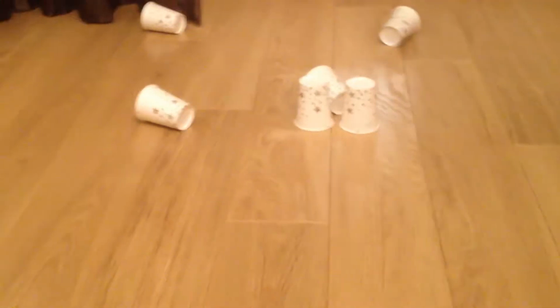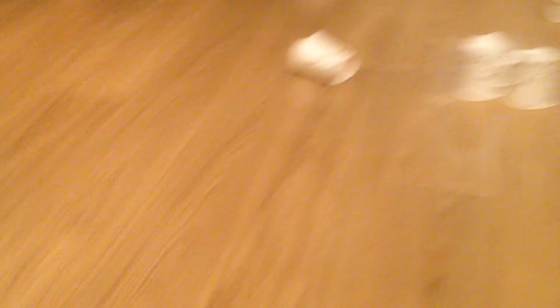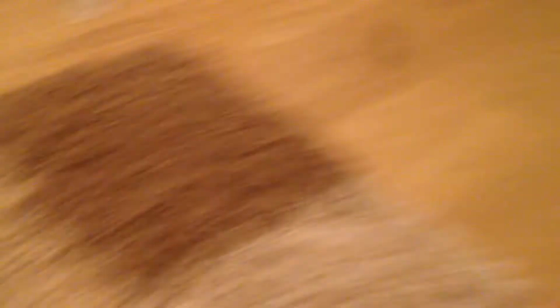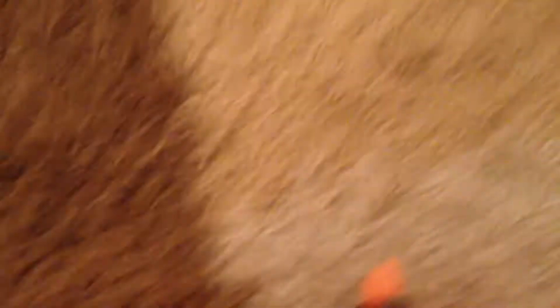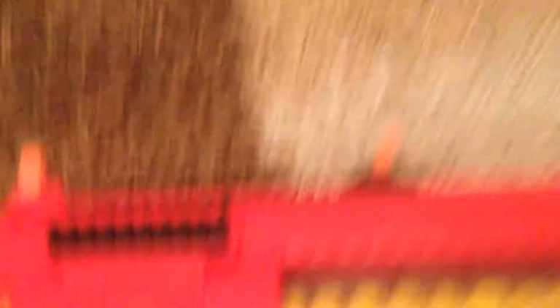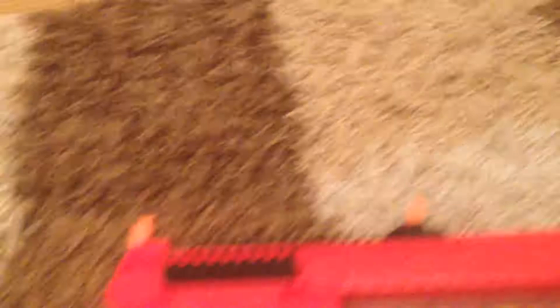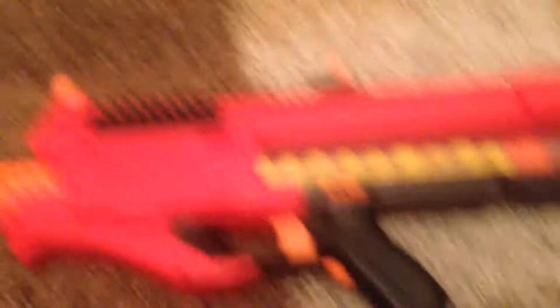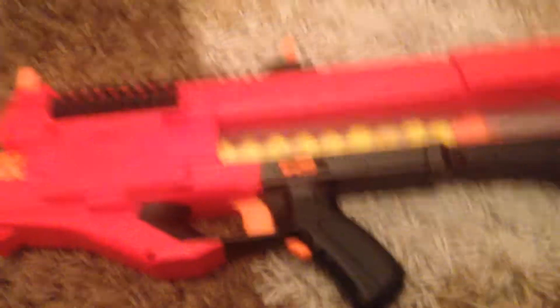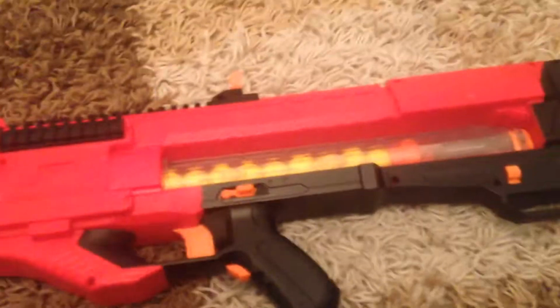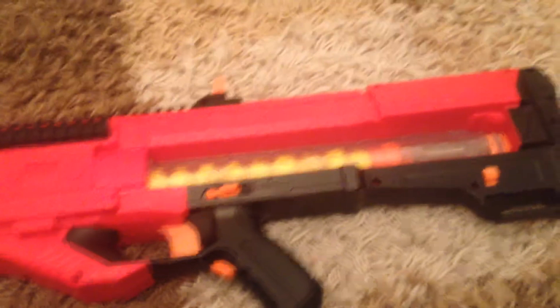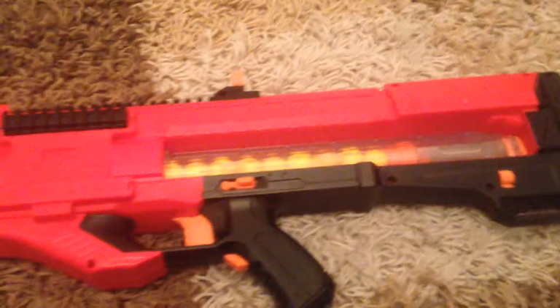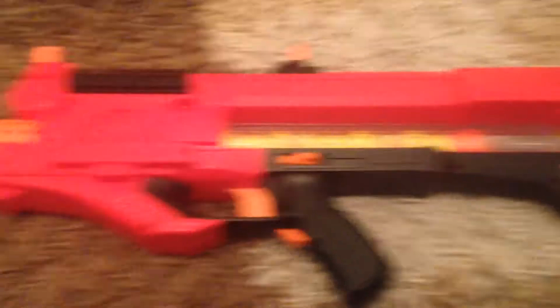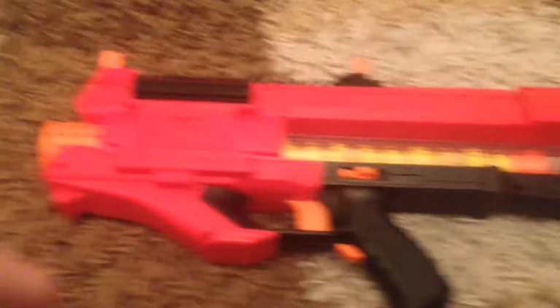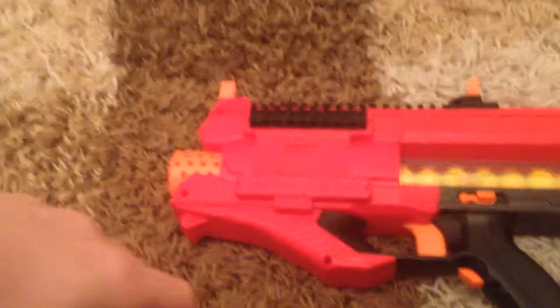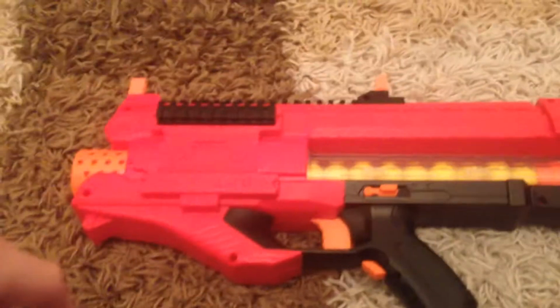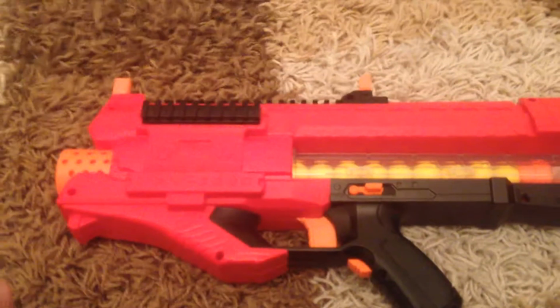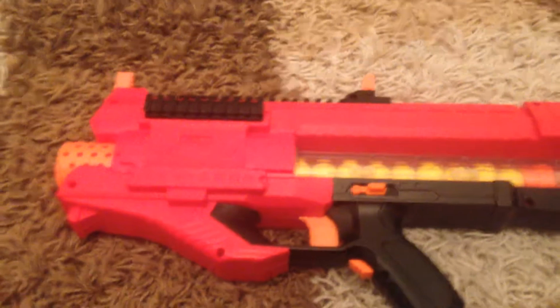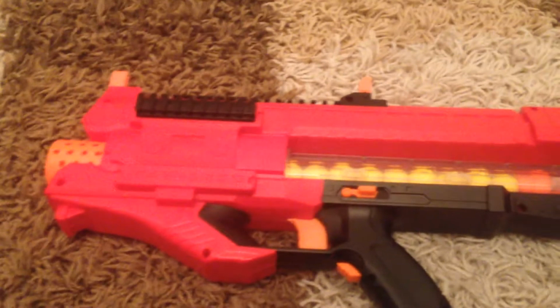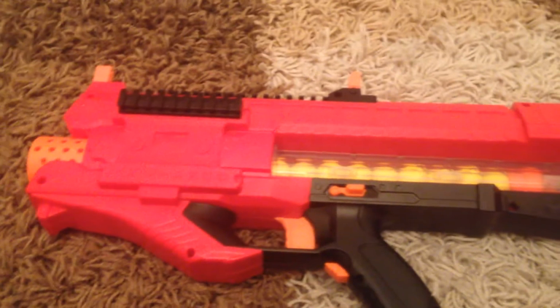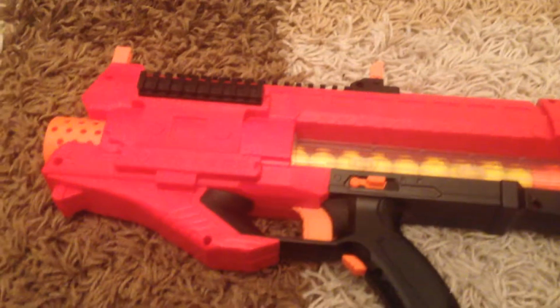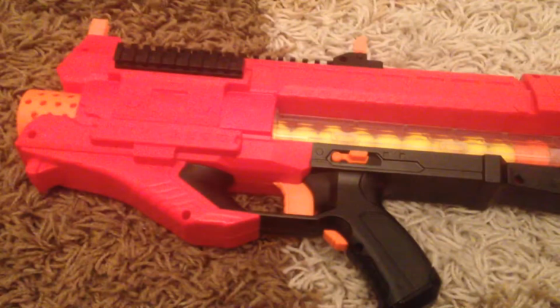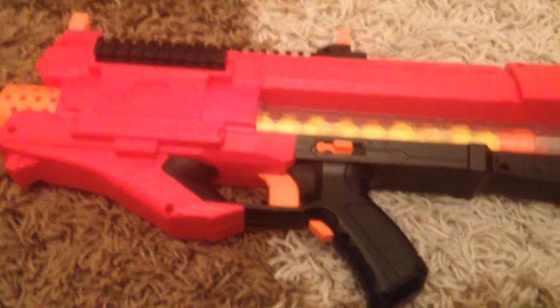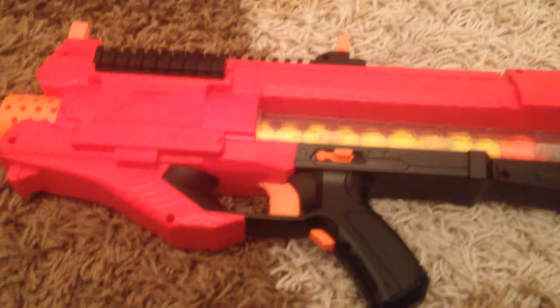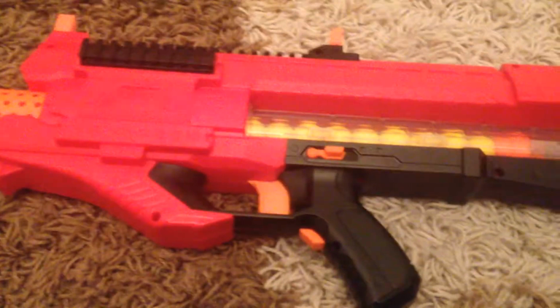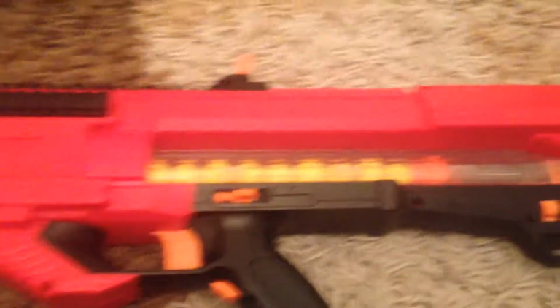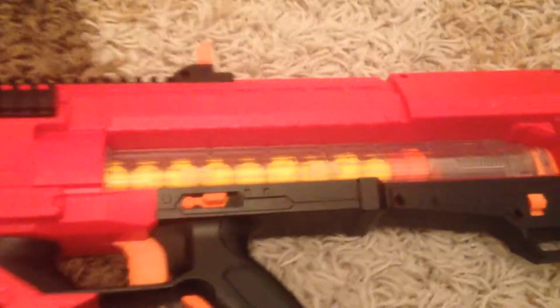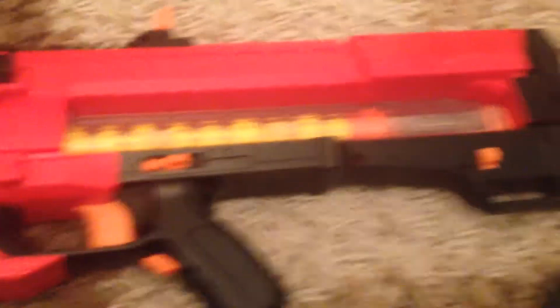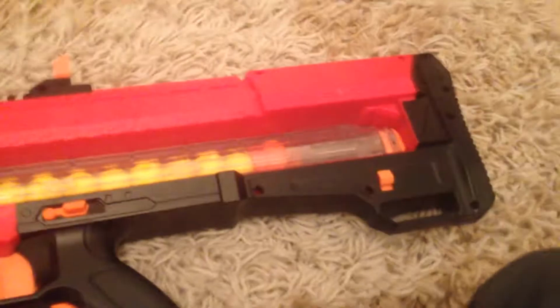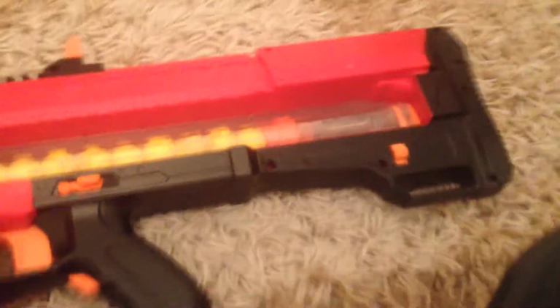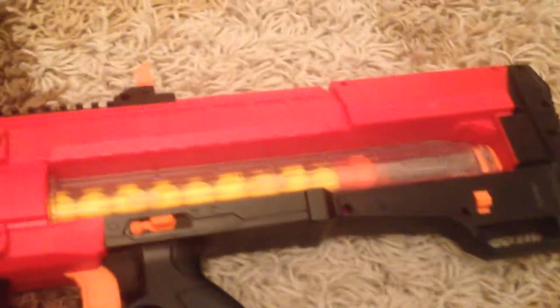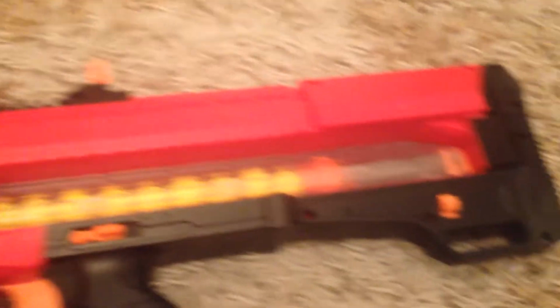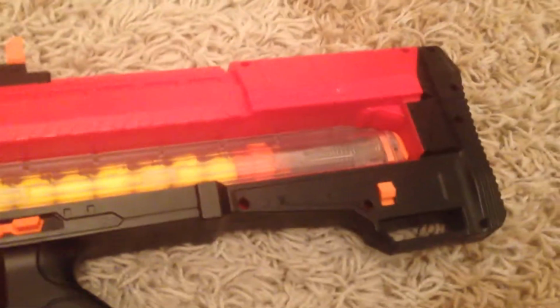As you can see, the Rival Zeus is really powerful. I primarily use it for close encounters and CQB — when you're clearing out enemies in your apartment or somewhere.